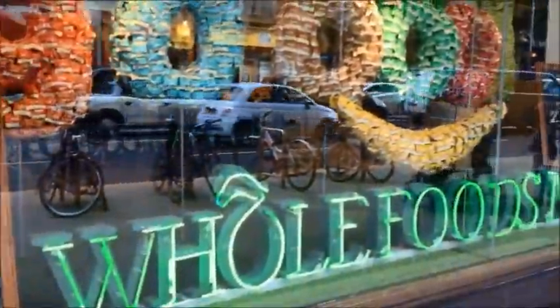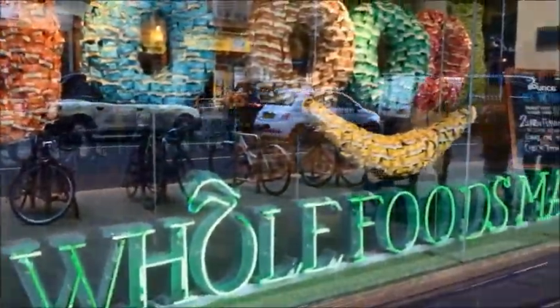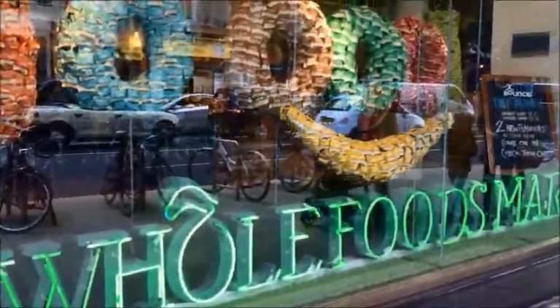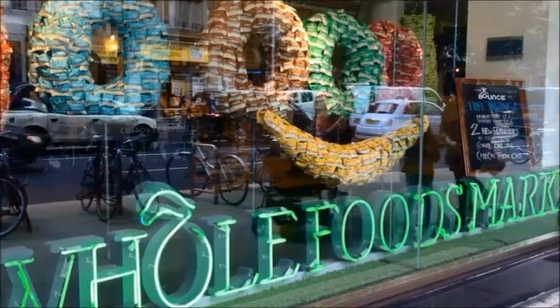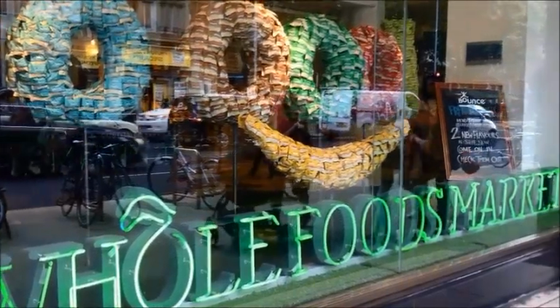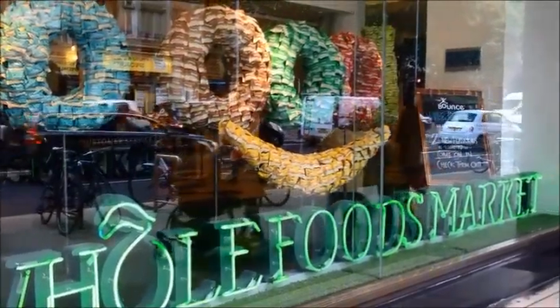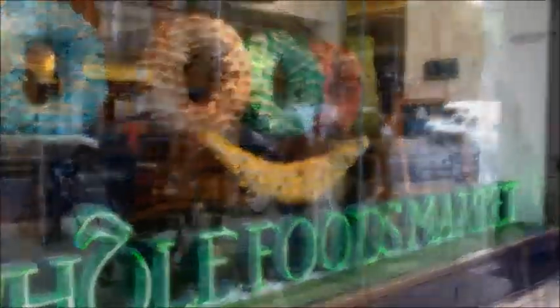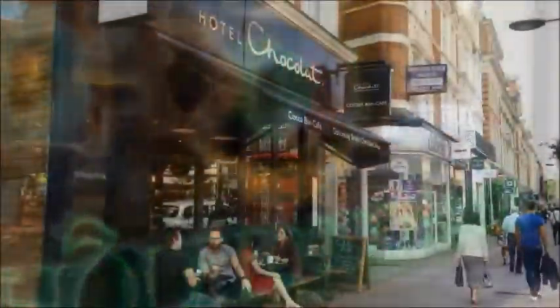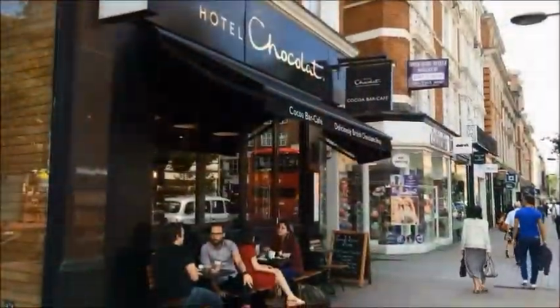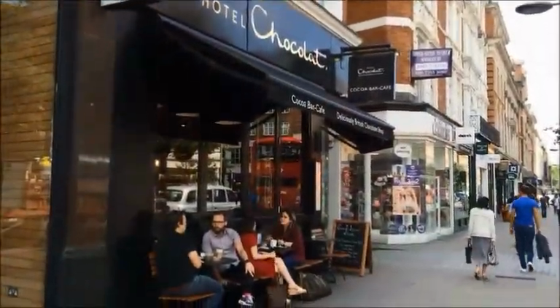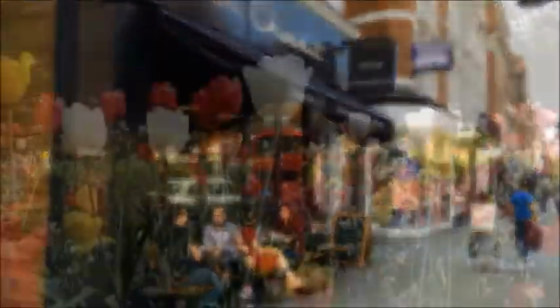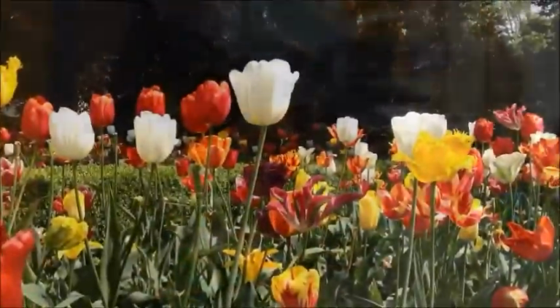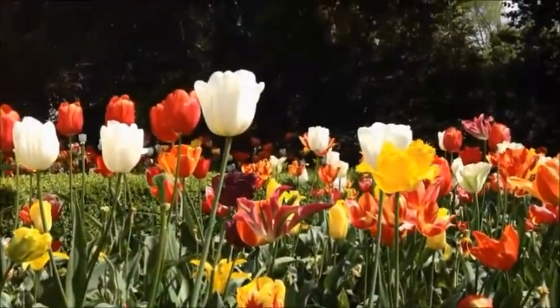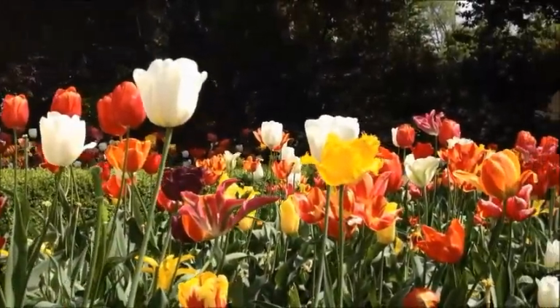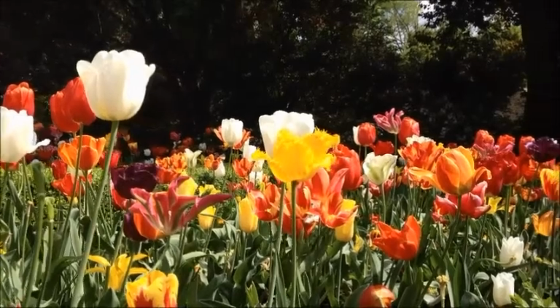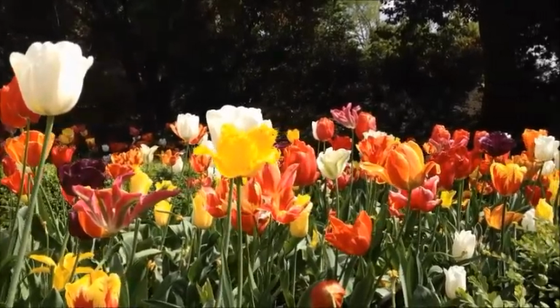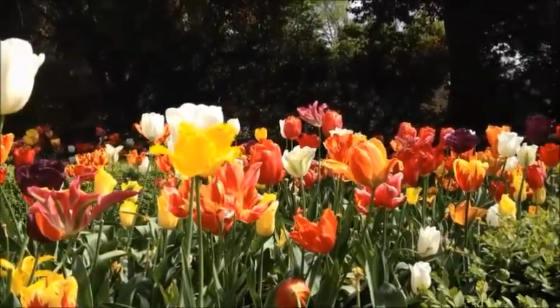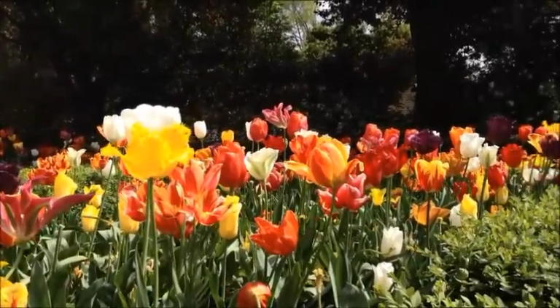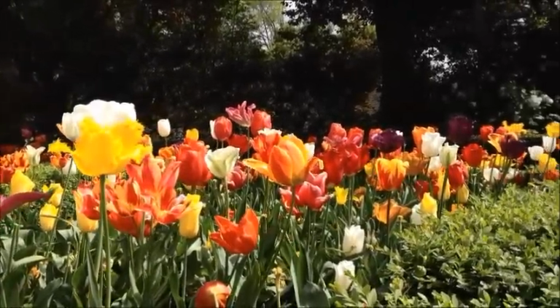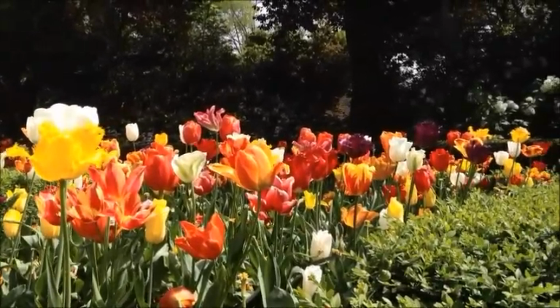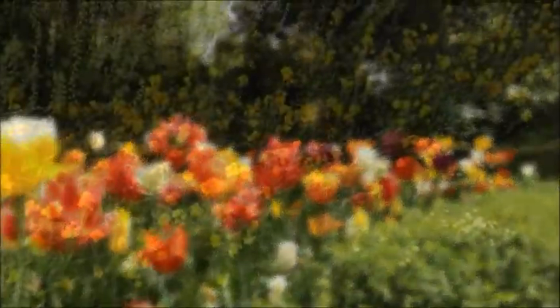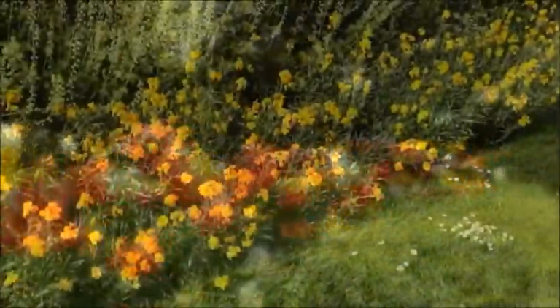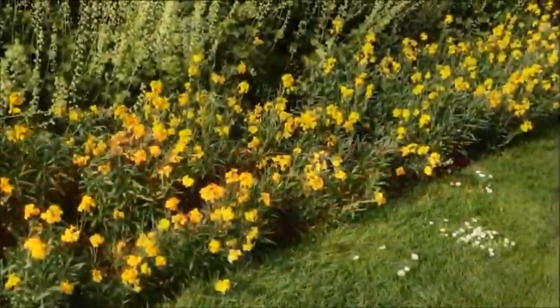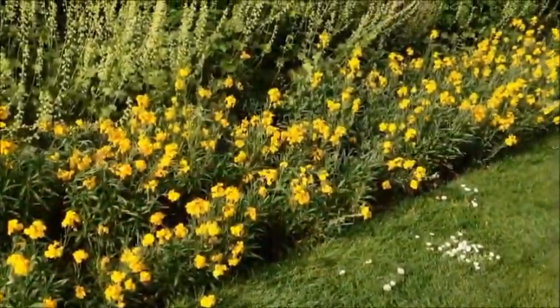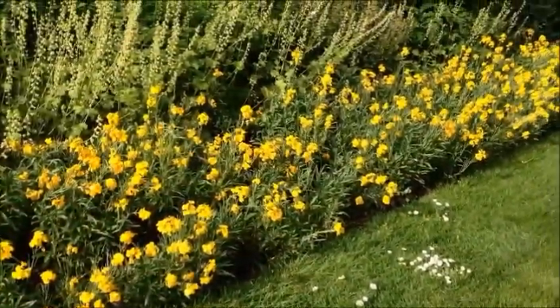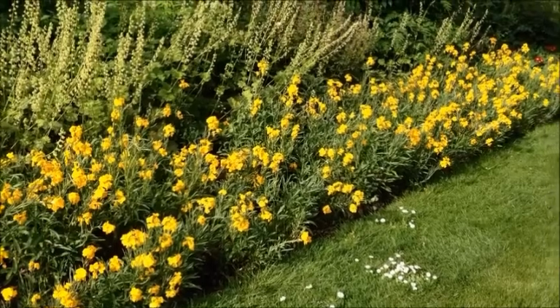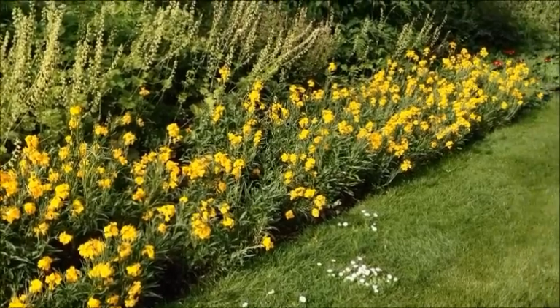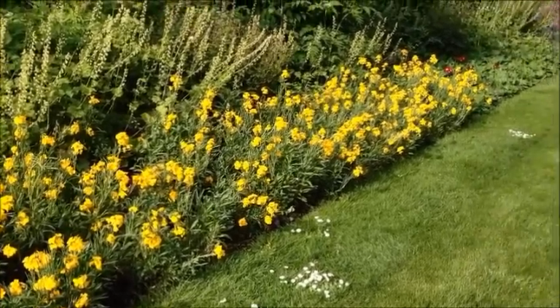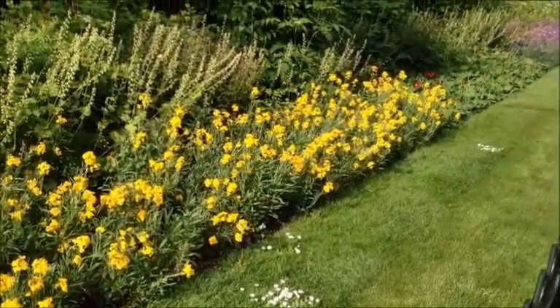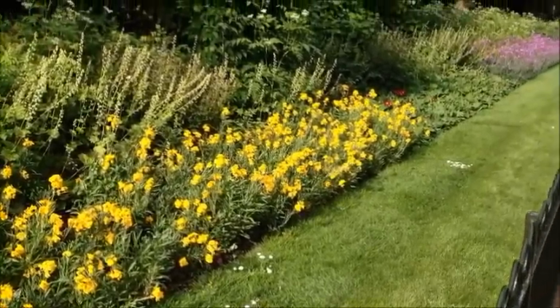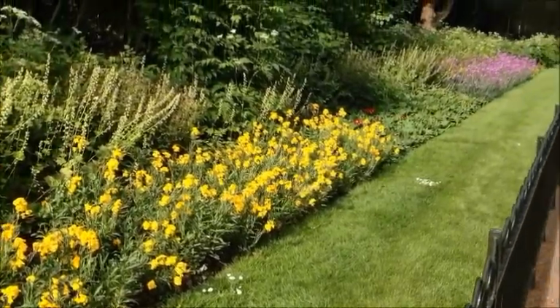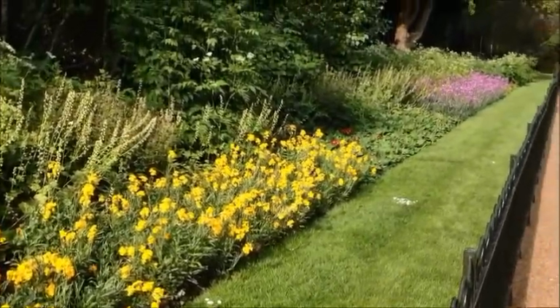It is moments from the shopping amenities of Kensington High Street such as Whole Foods Market and many cafes and restaurants. The green spaces and serenity of Holland Park and Kensington Gardens are within a few minutes walk.